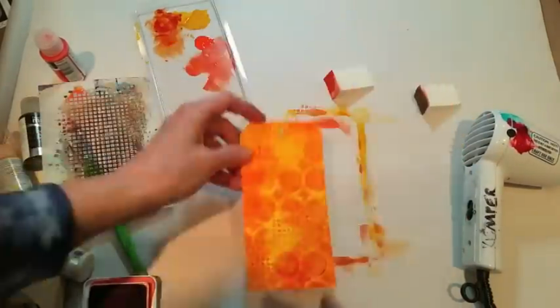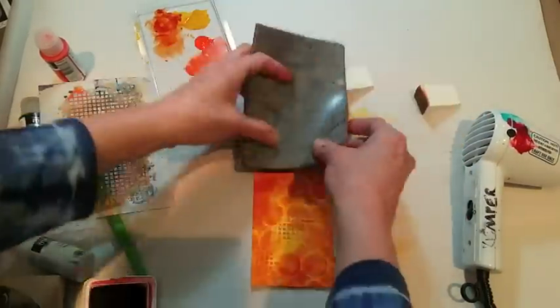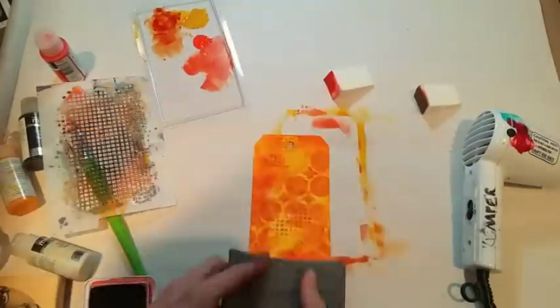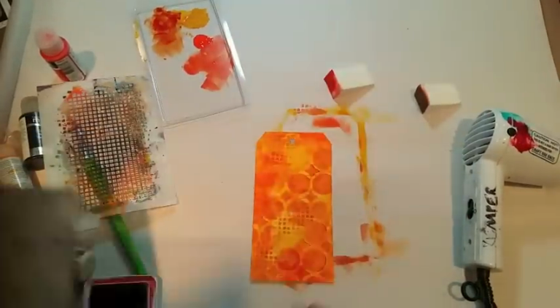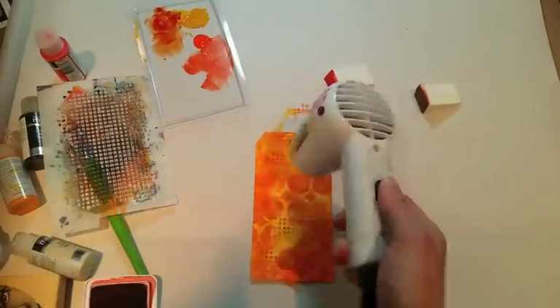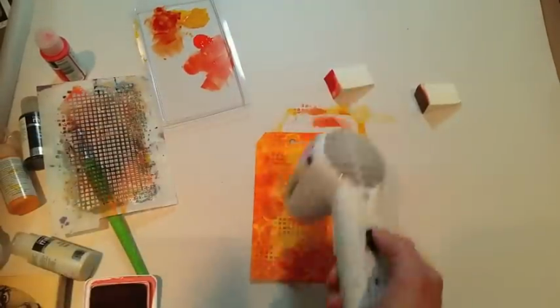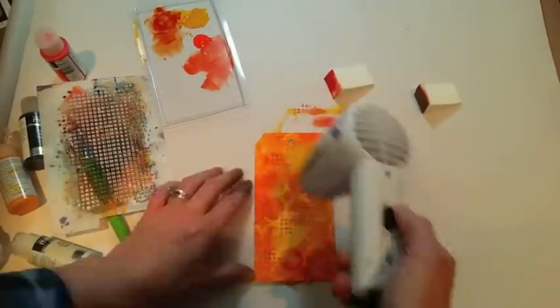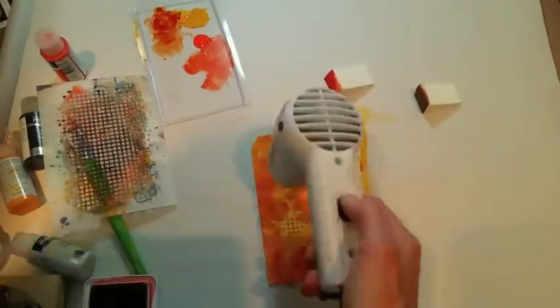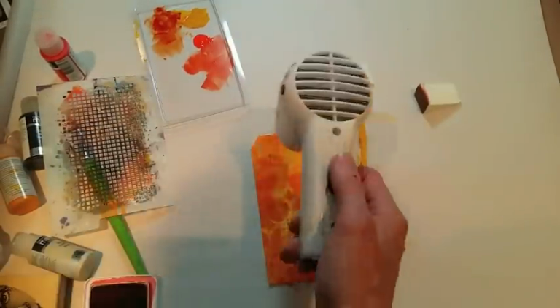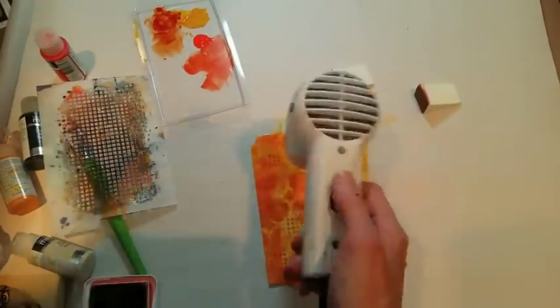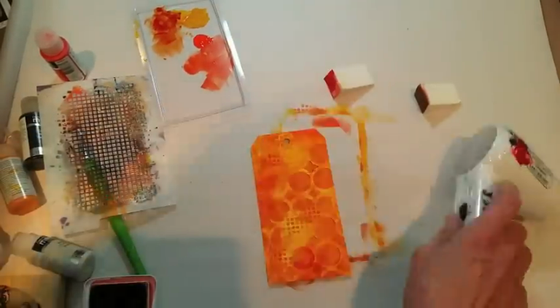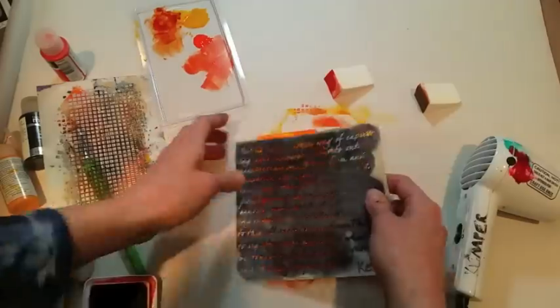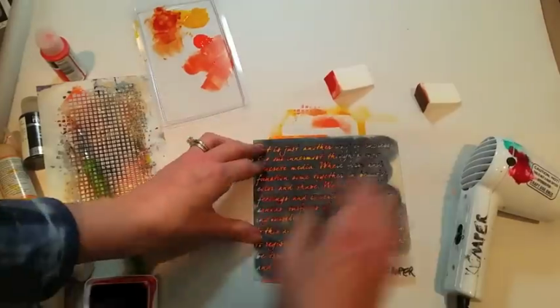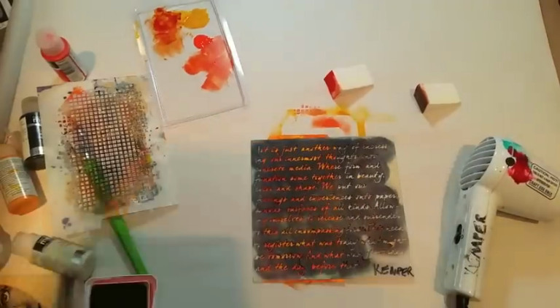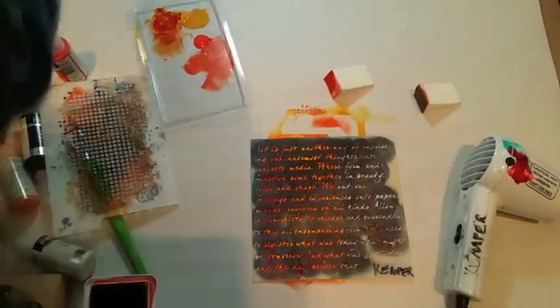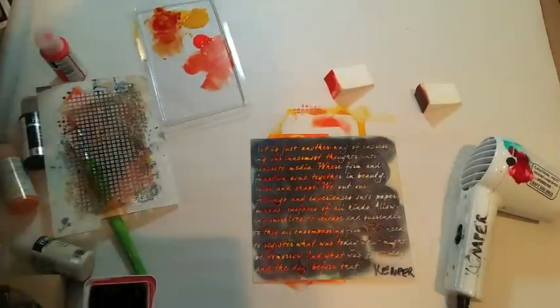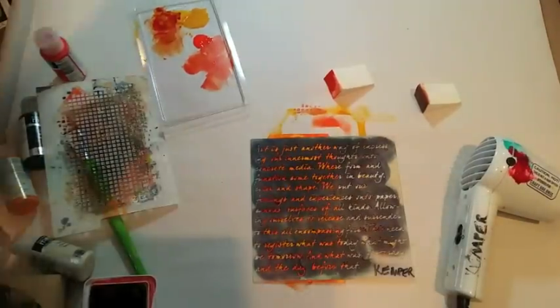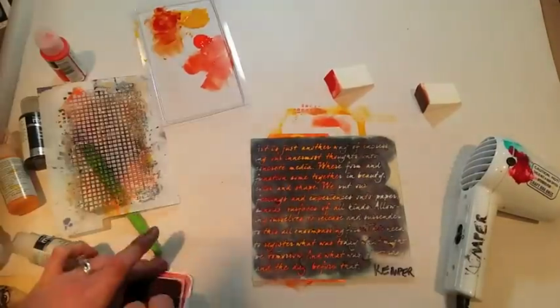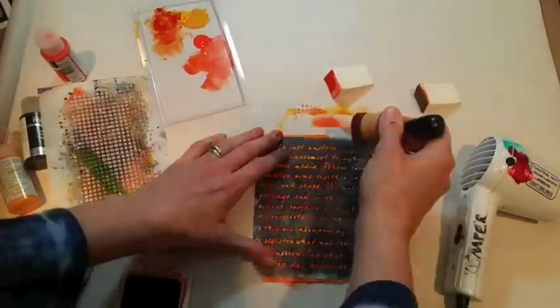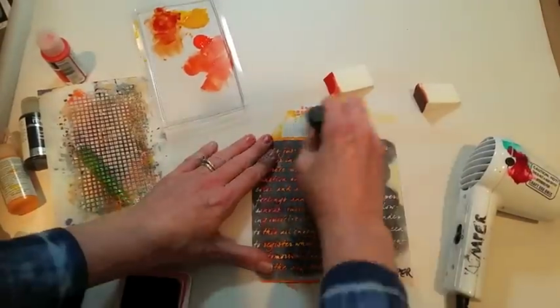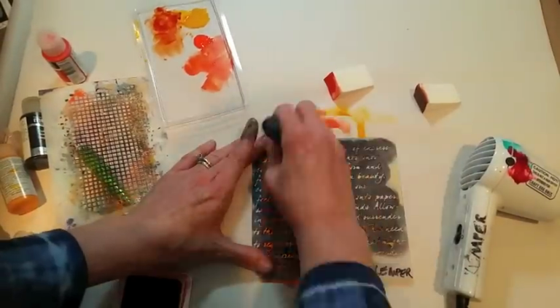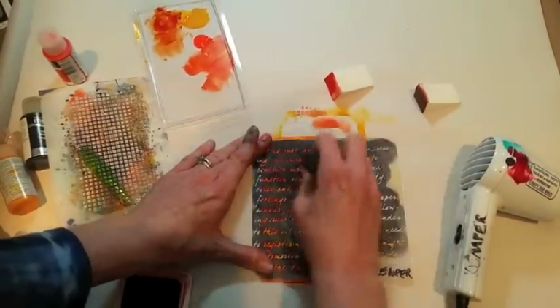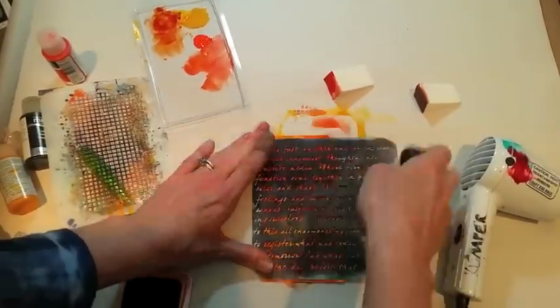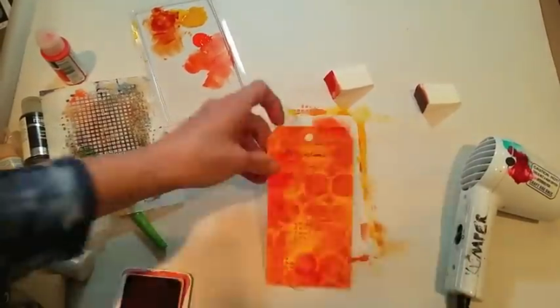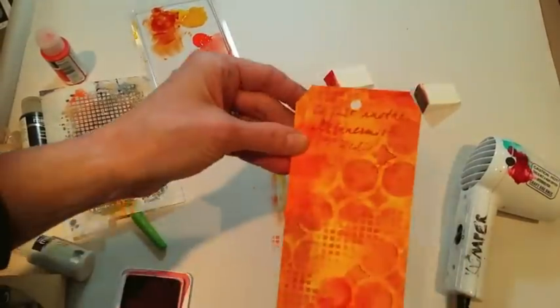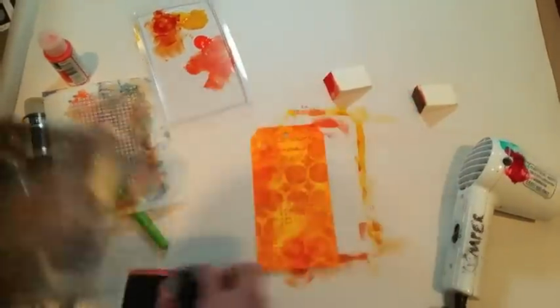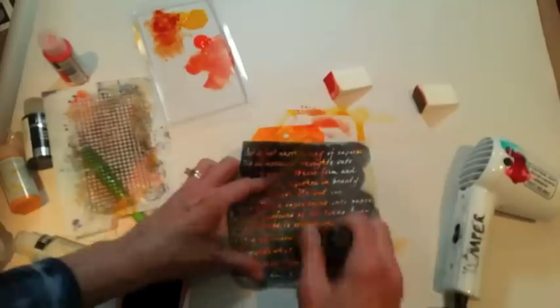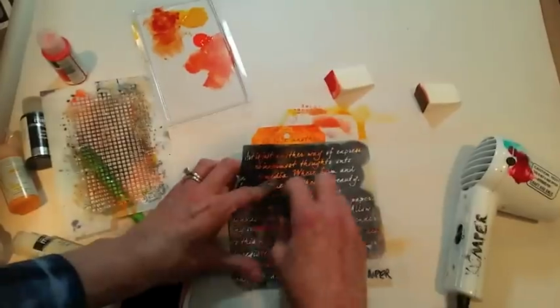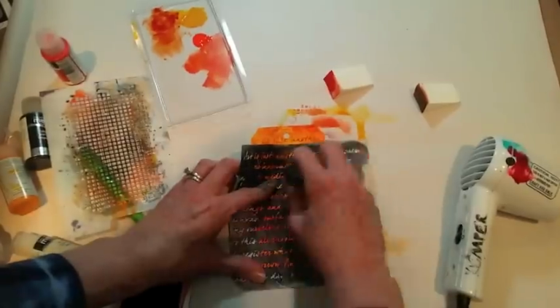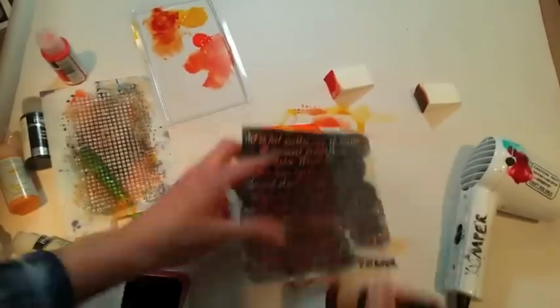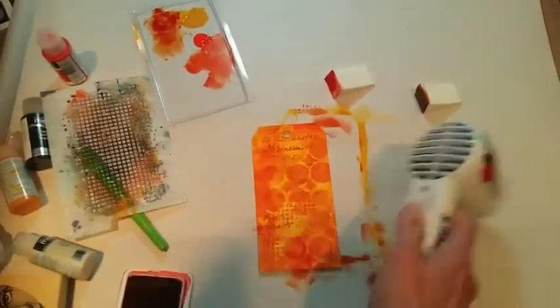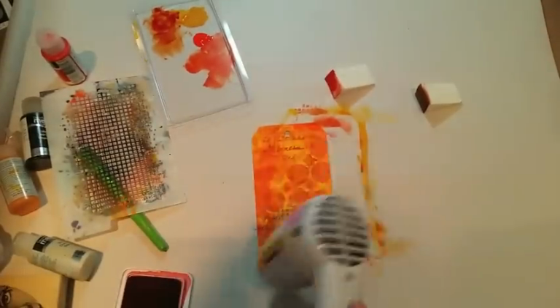I inked my script stamp and curled it to apply parts of the image on the tag, and then went ahead and added ink through a stencil to add additional interest.